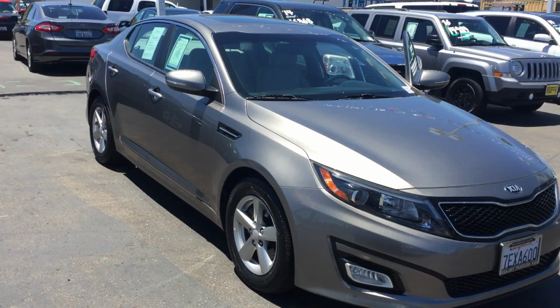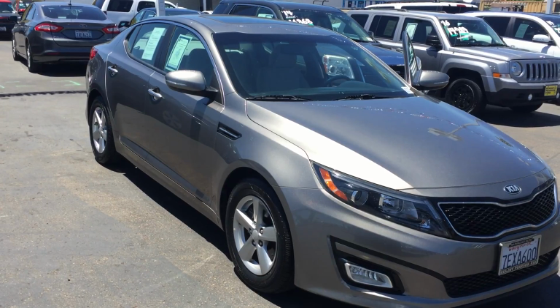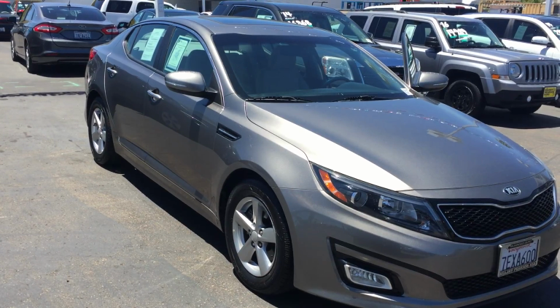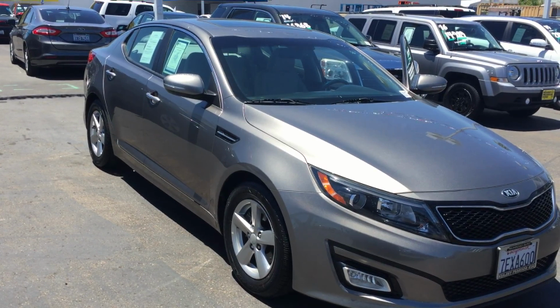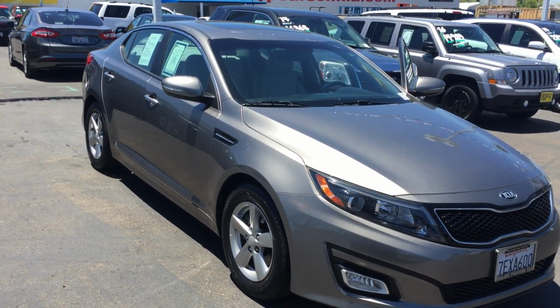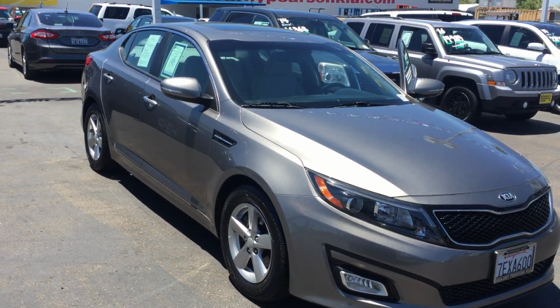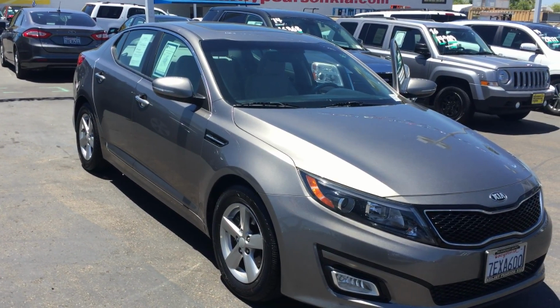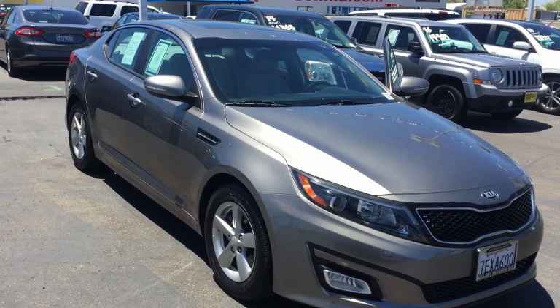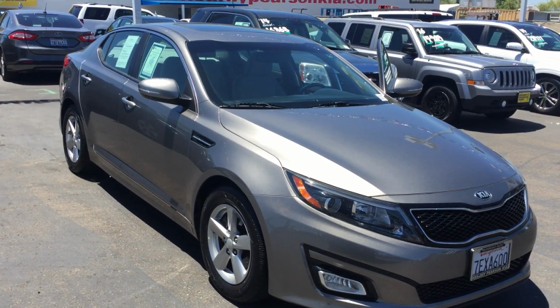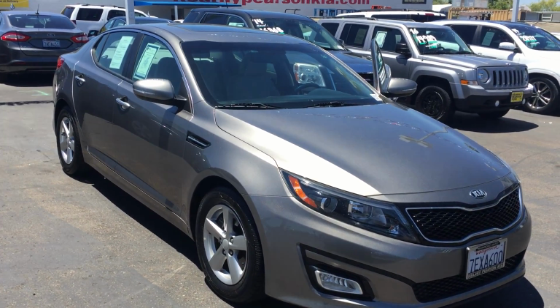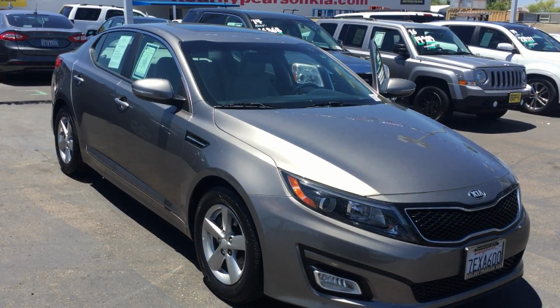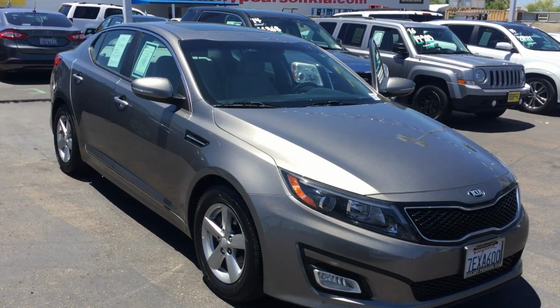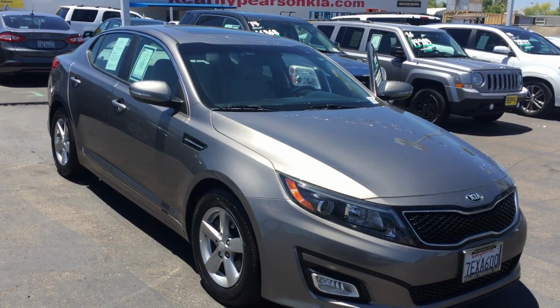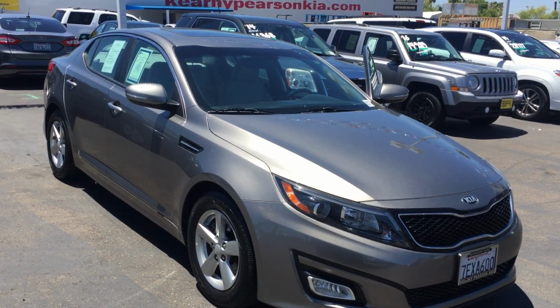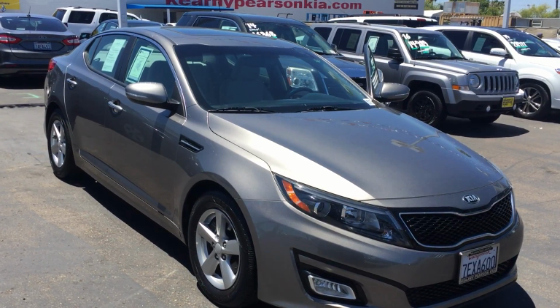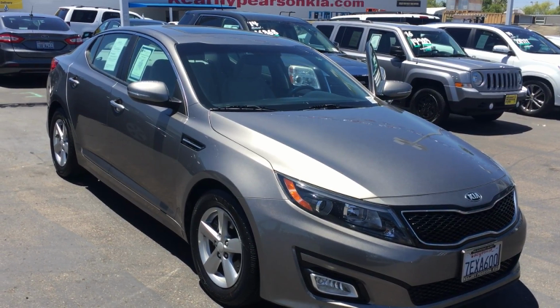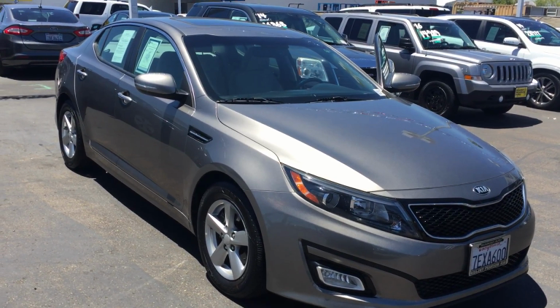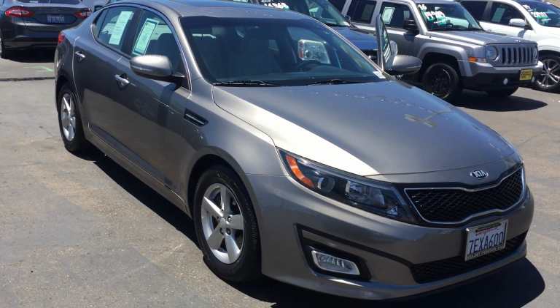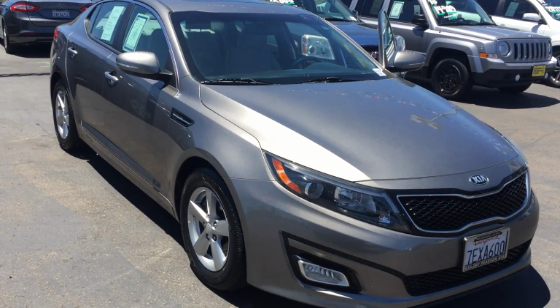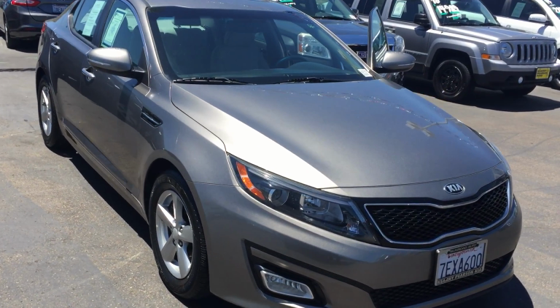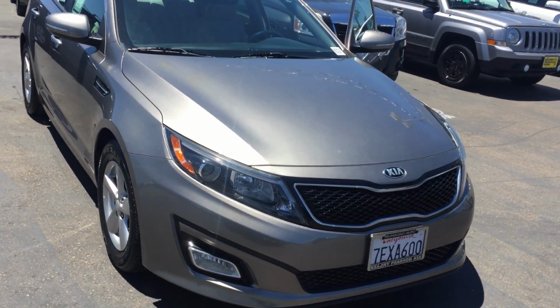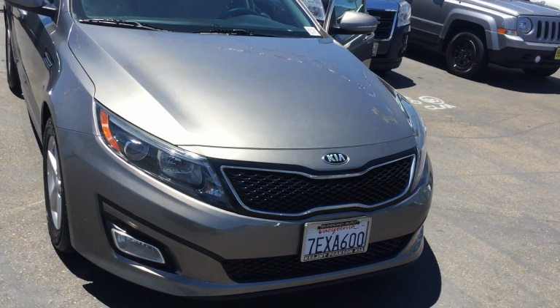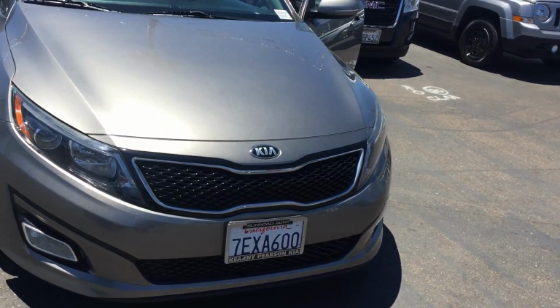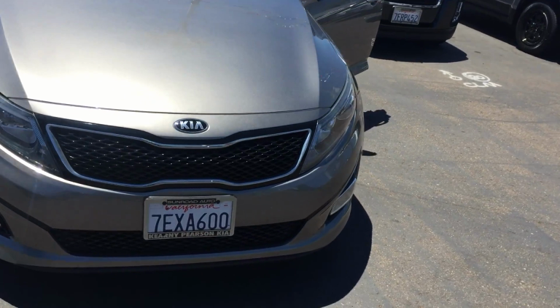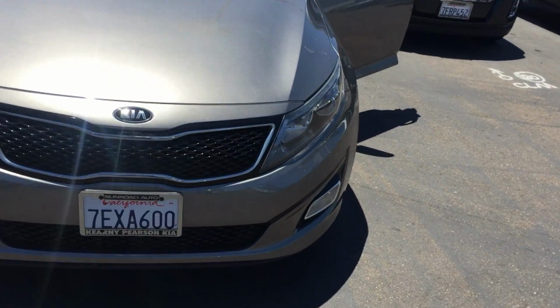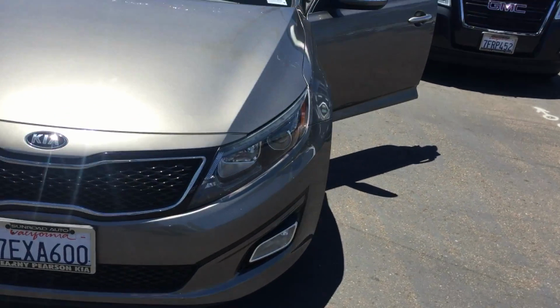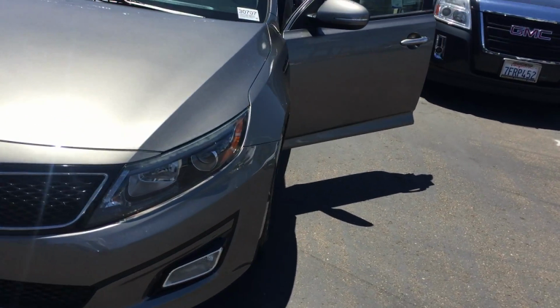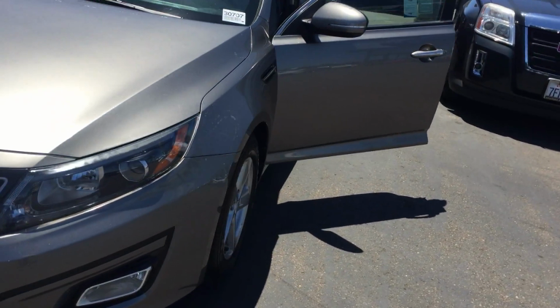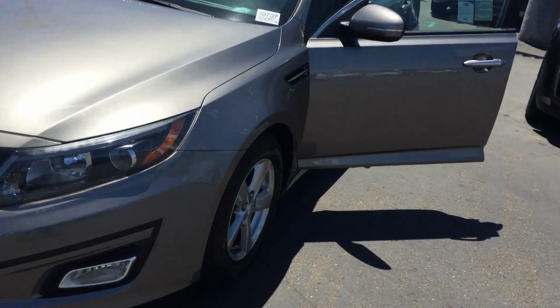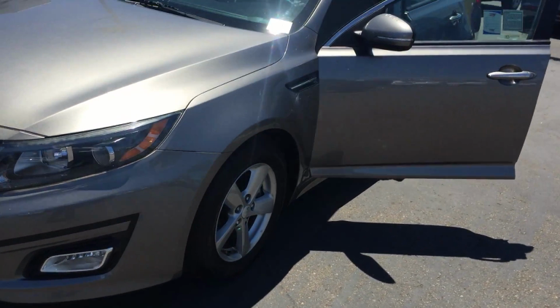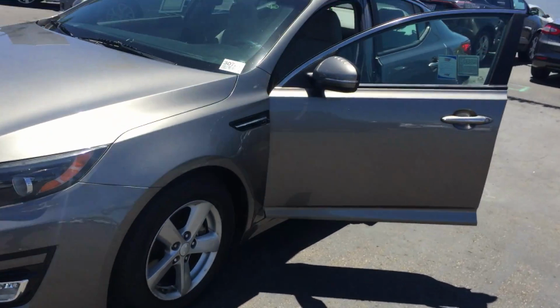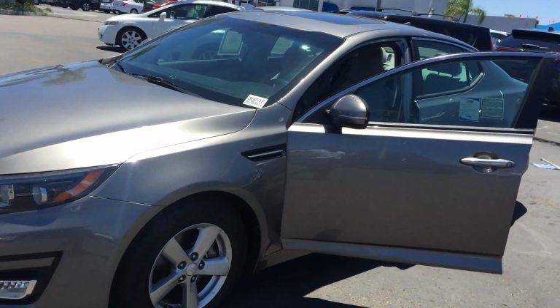Hello, this is Daniel Custodio here at Kearney Pearson Kia. This is the 2014 Kia Optima that you had interest on. Beautiful vehicle, in excellent condition, and as you know it is certified as well.